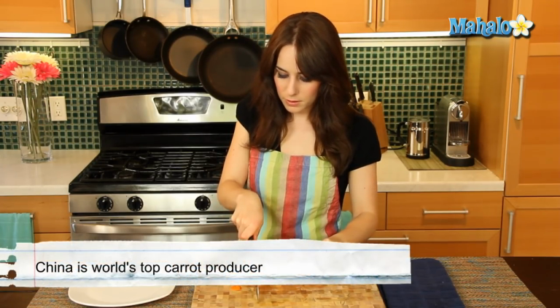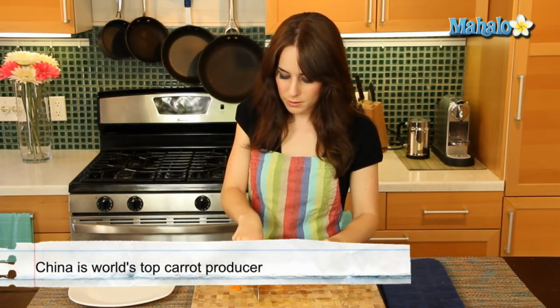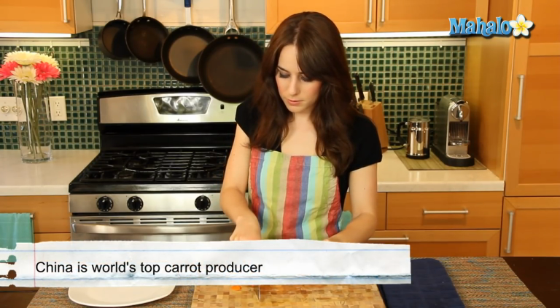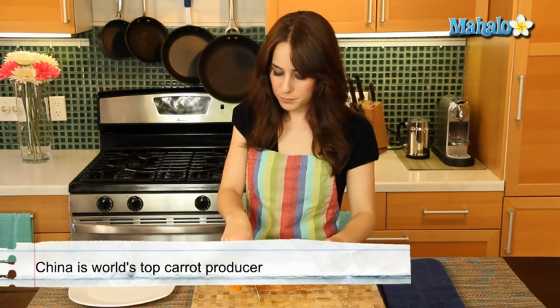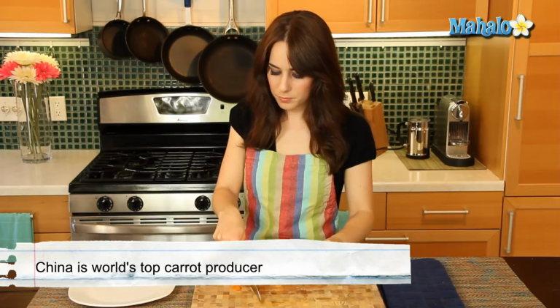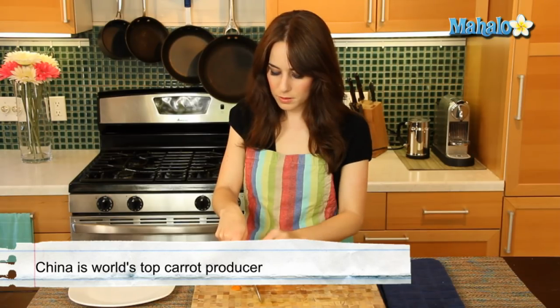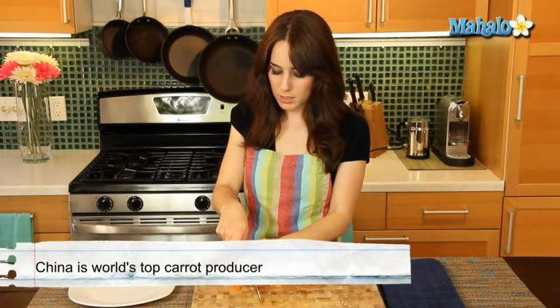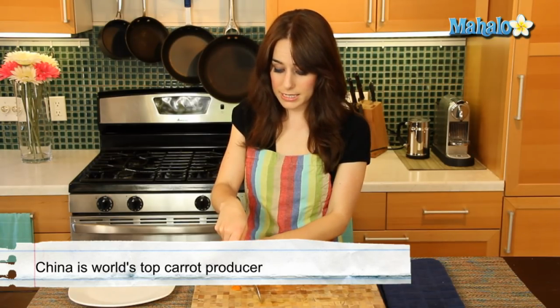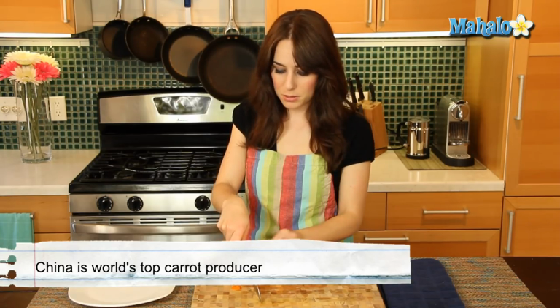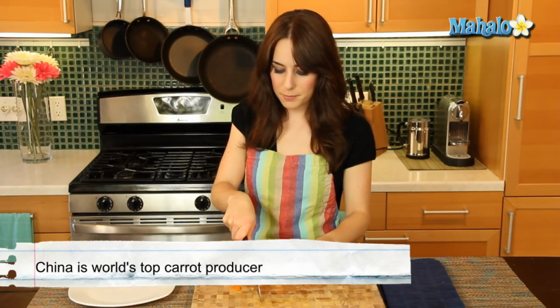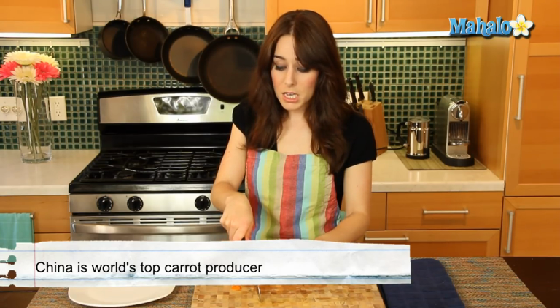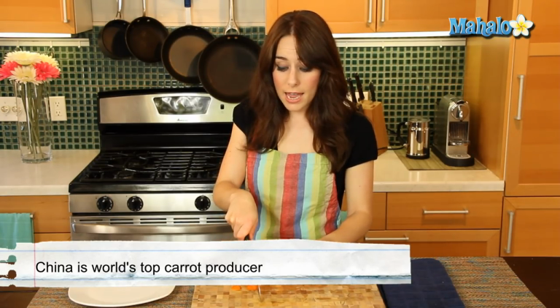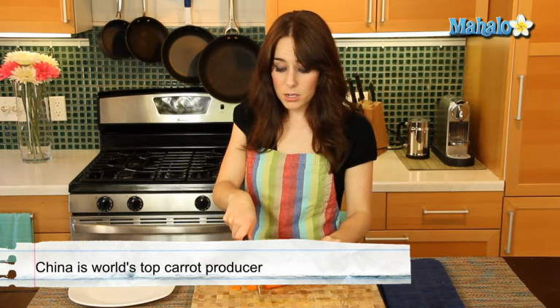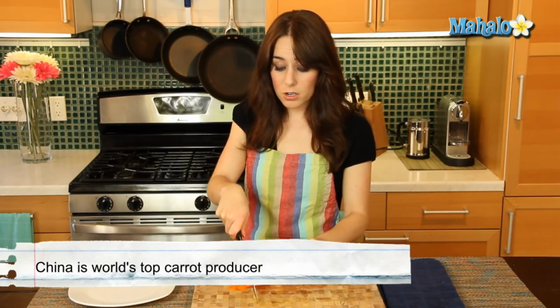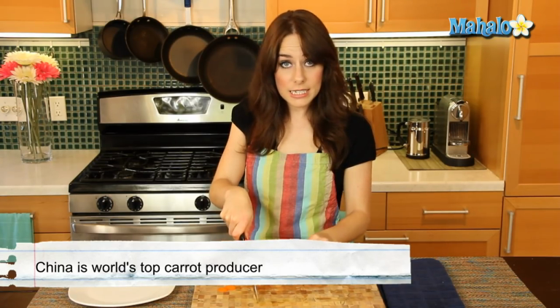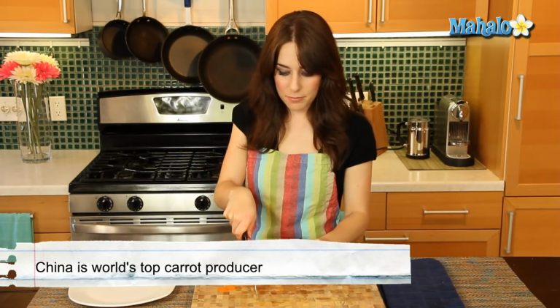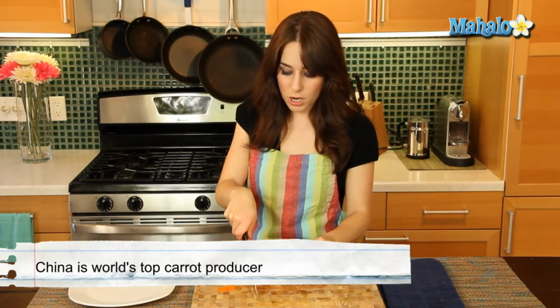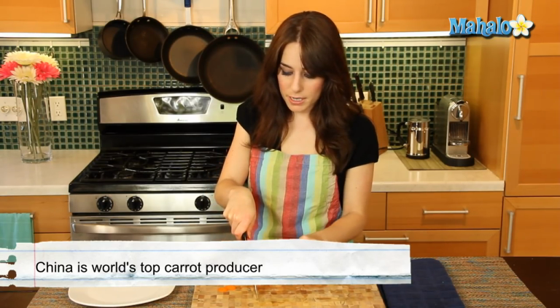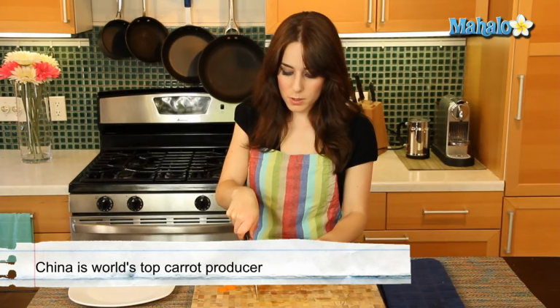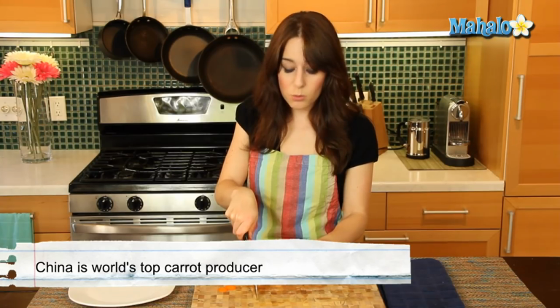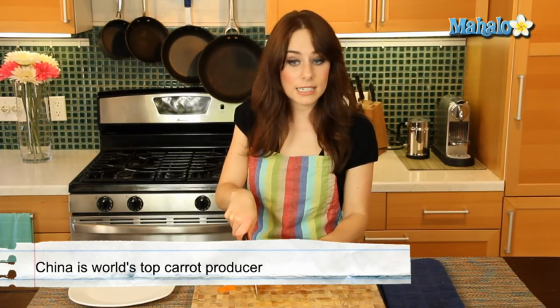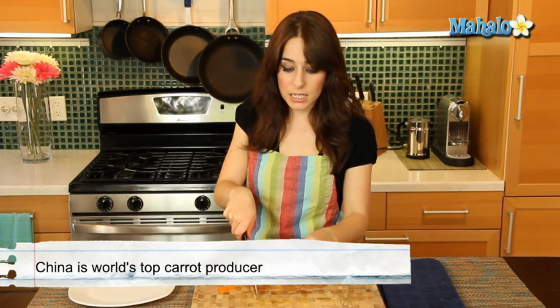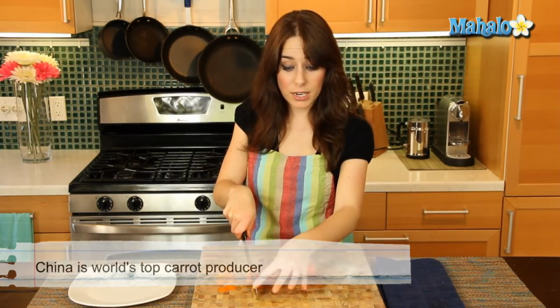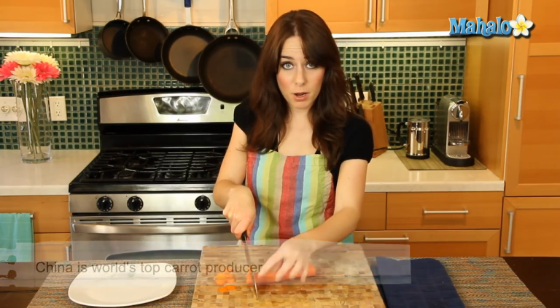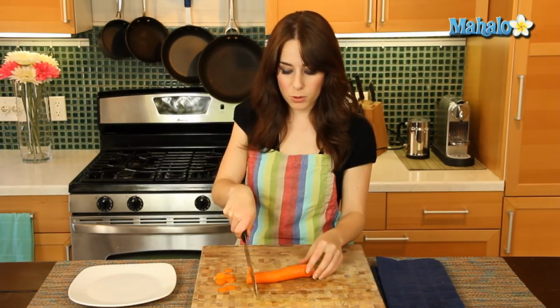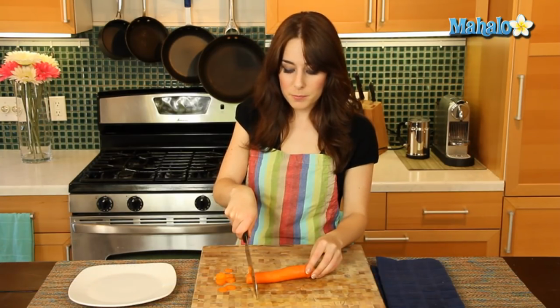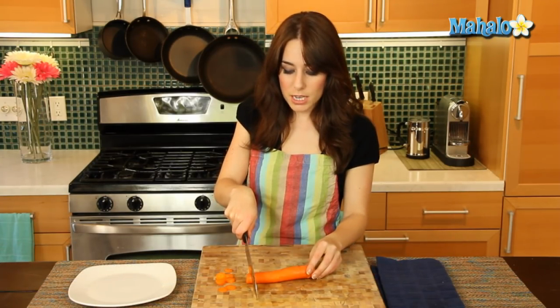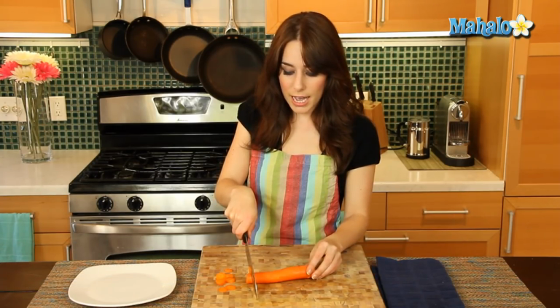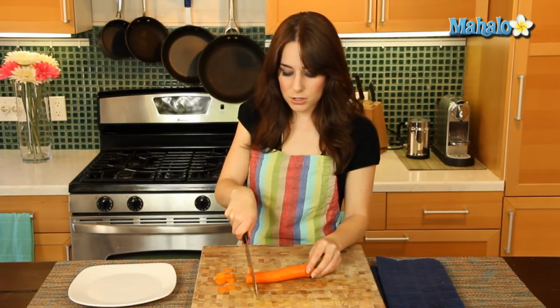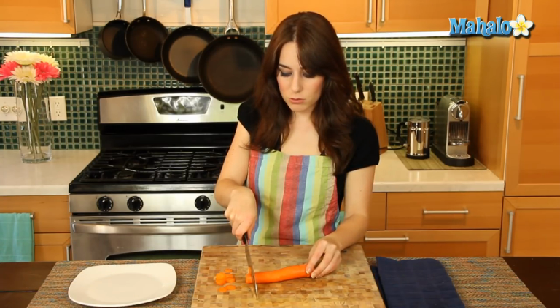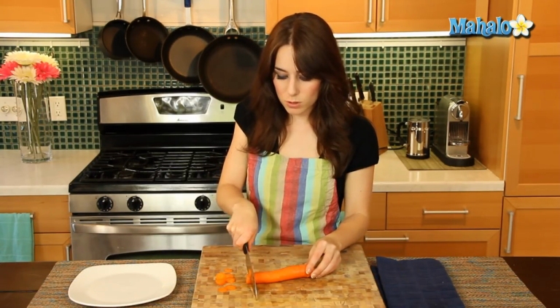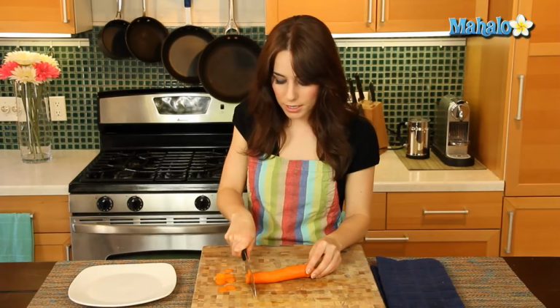Can you mention keeping your knife tip on the board? Yes, absolutely. When you are slicing something or chopping, it's always a great idea to keep your knife tip on the board. So the action that you're doing is really just sort of rocking.